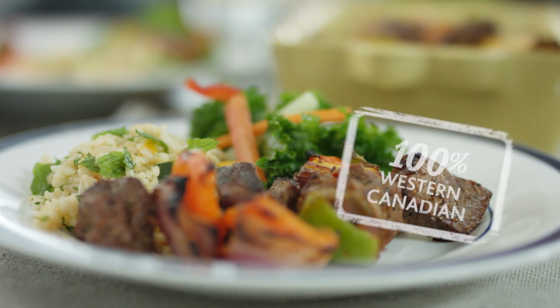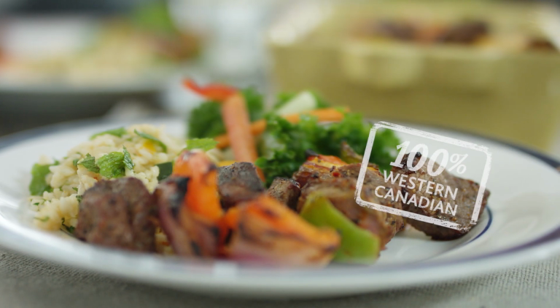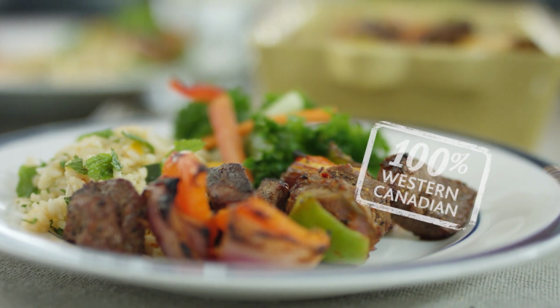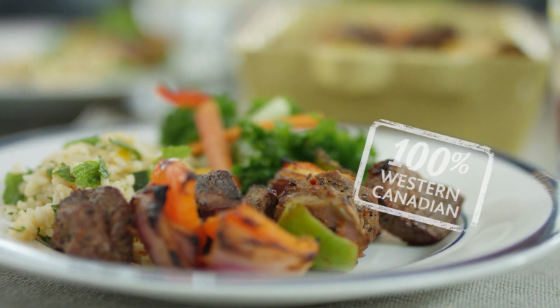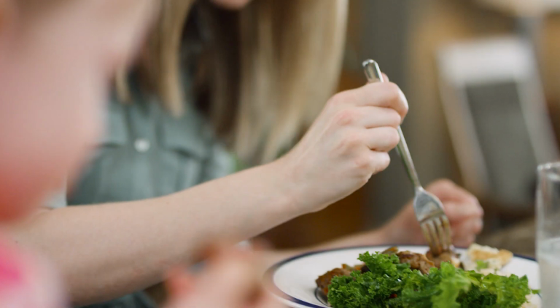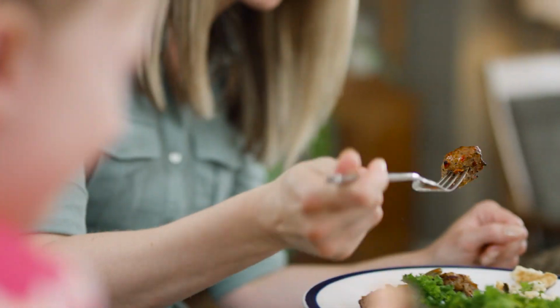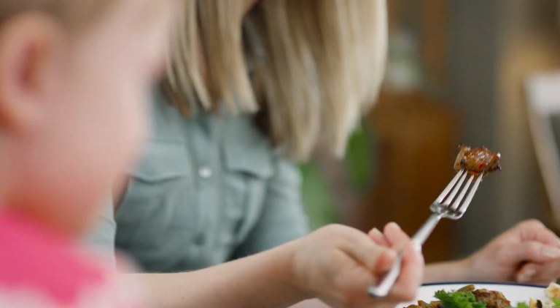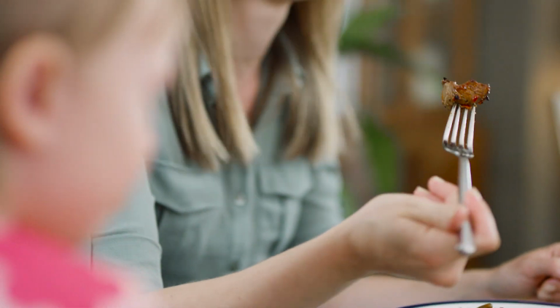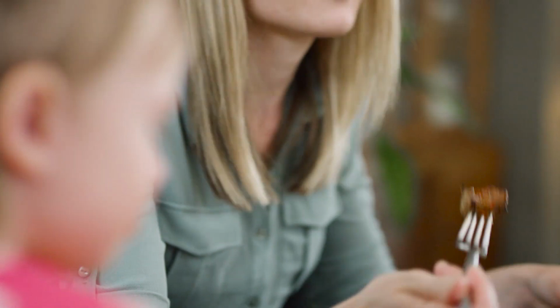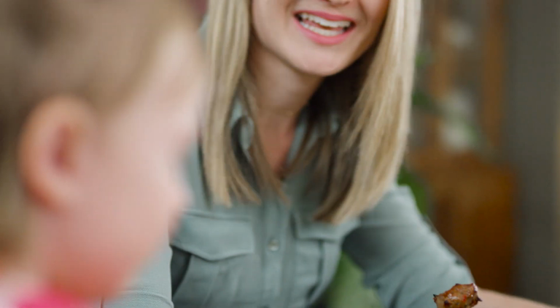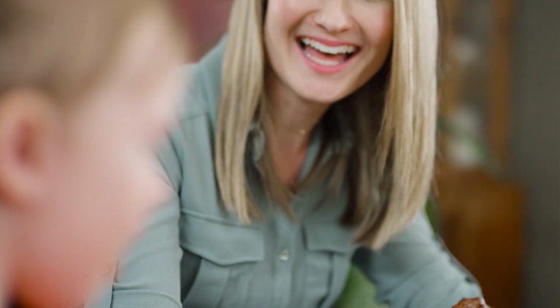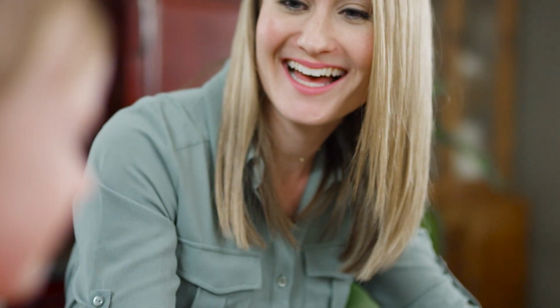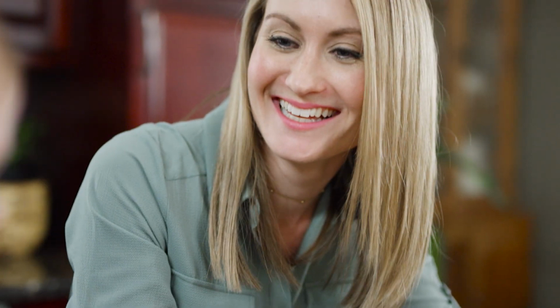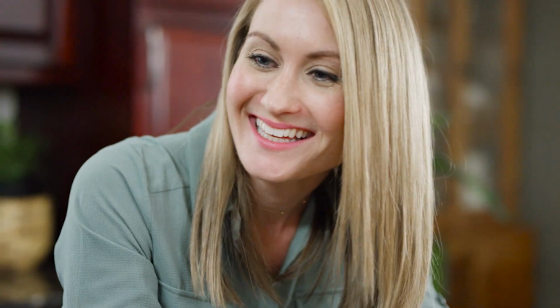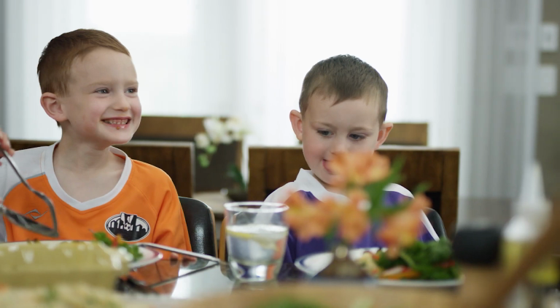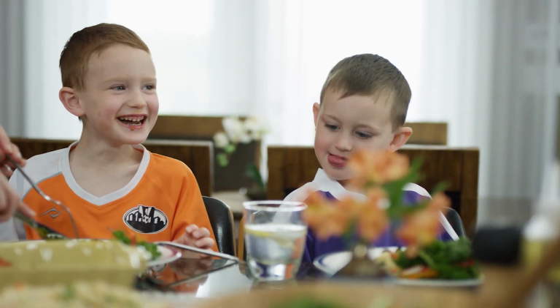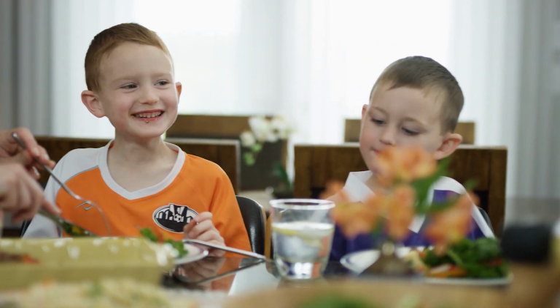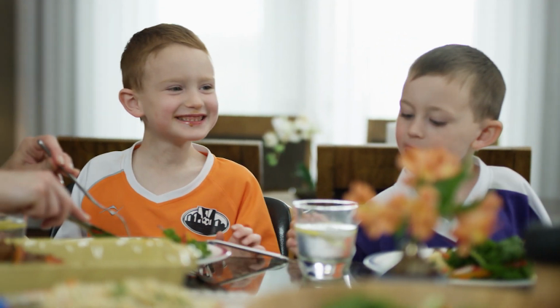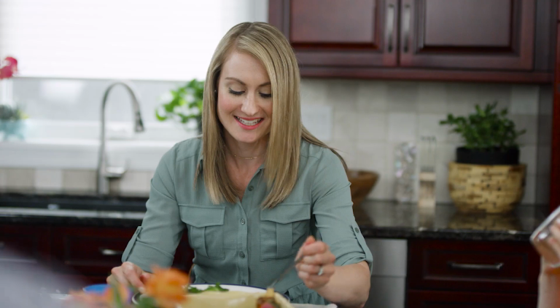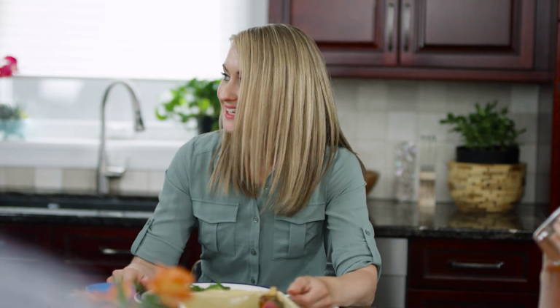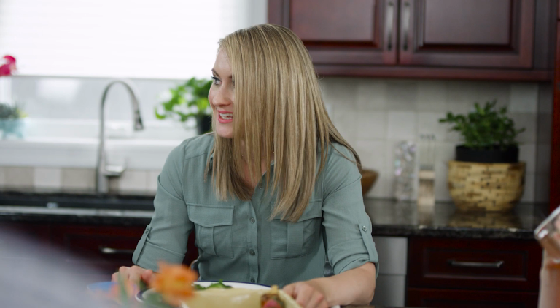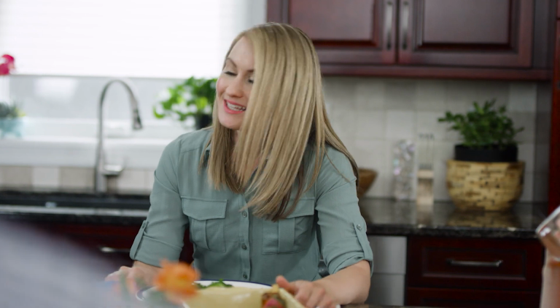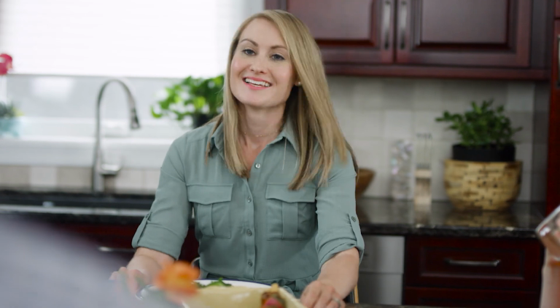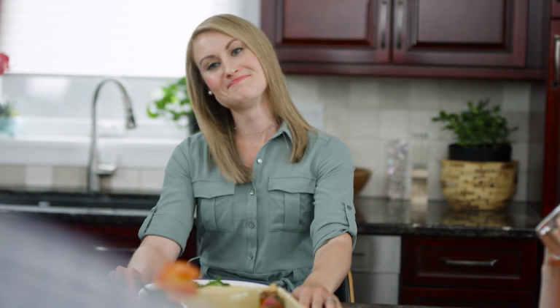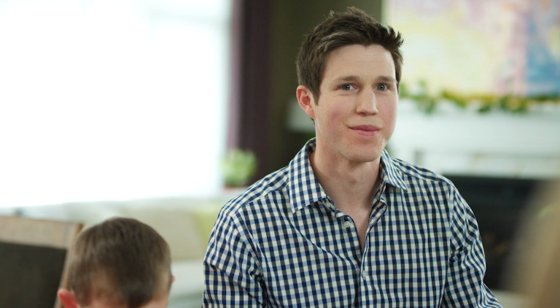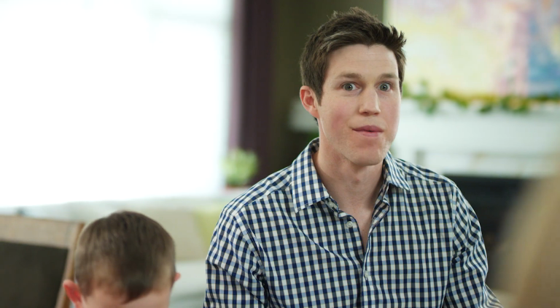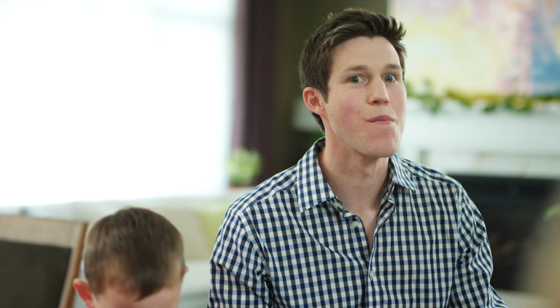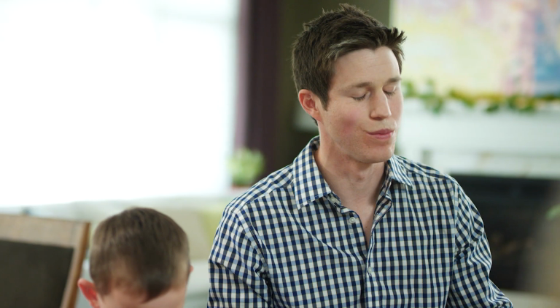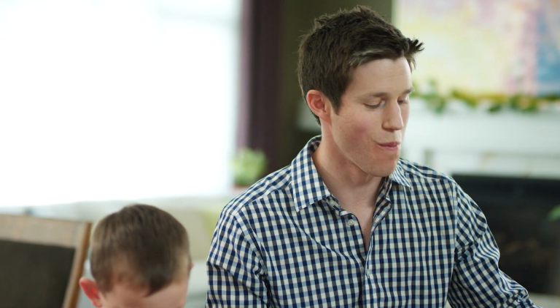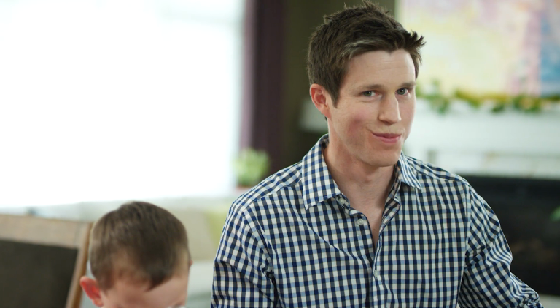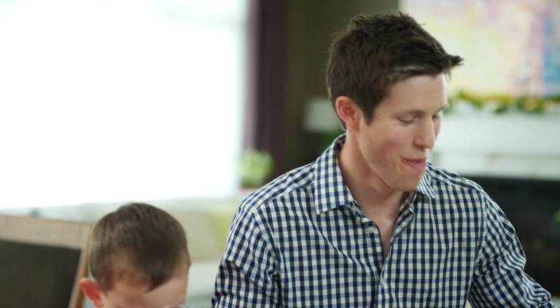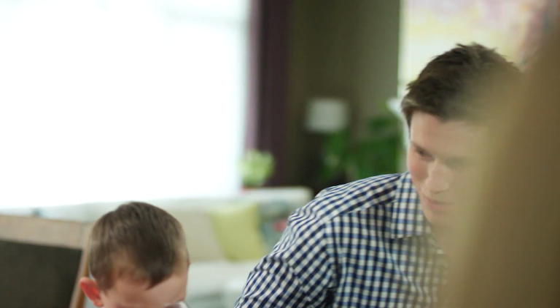Co-op's in-house butchers cut our 100% Western Canadian beef fresh in store, and season with the highest quality spices and marinades.